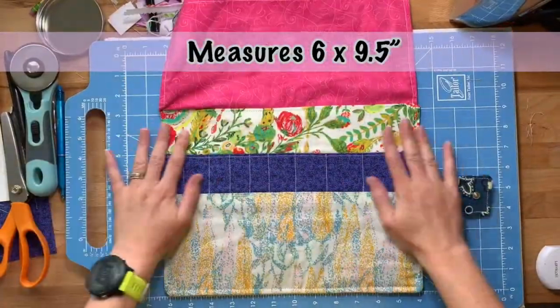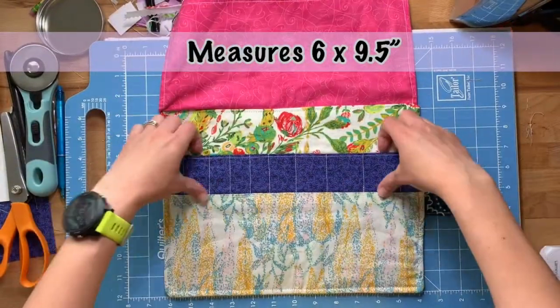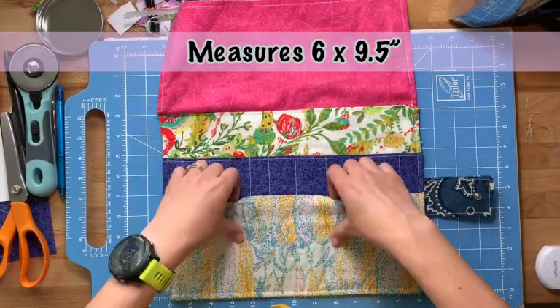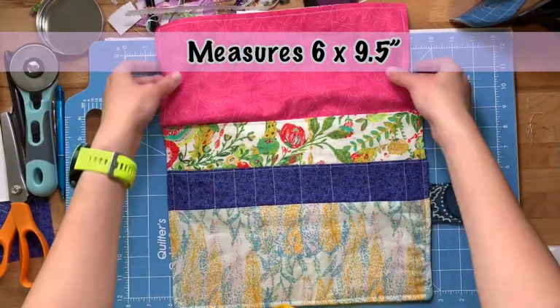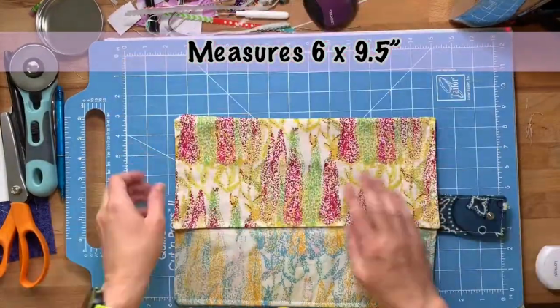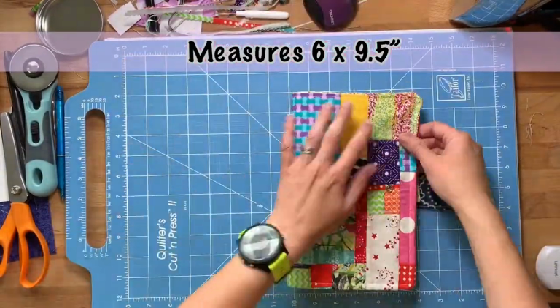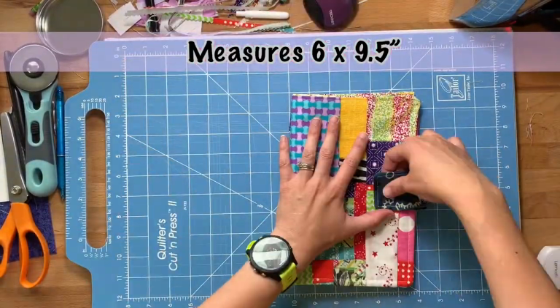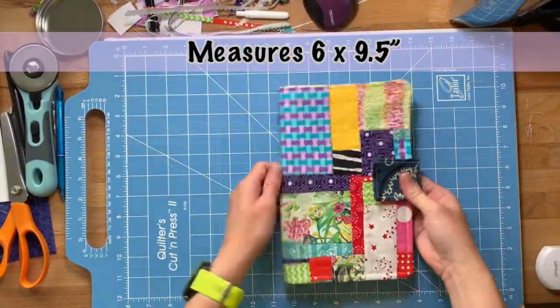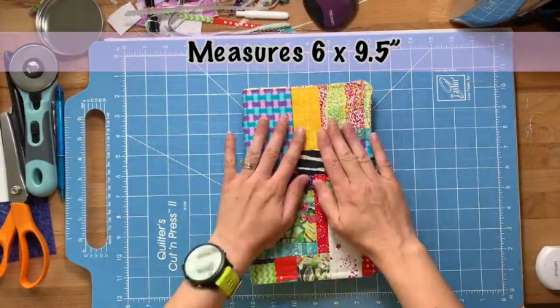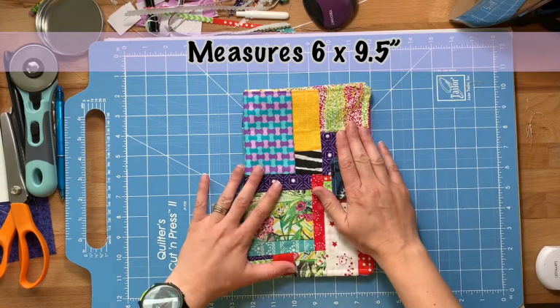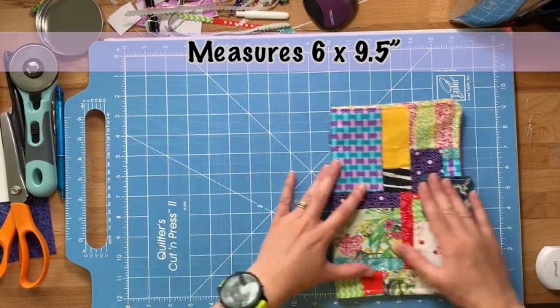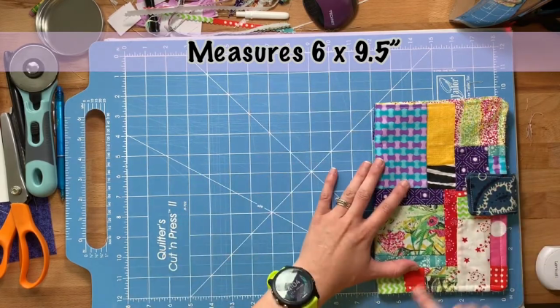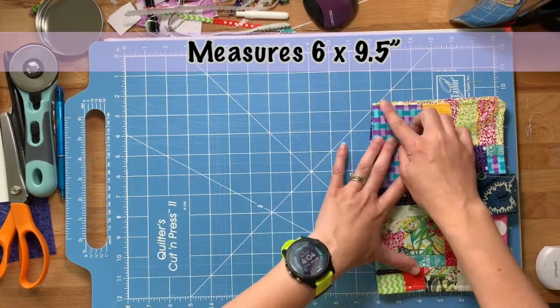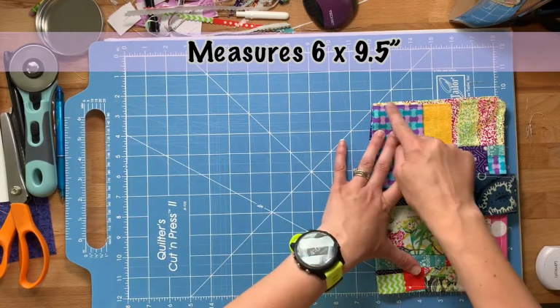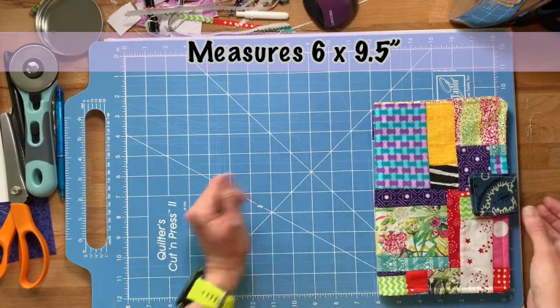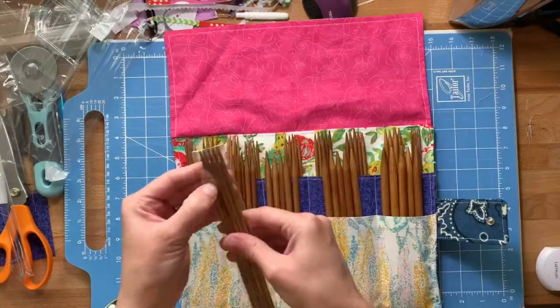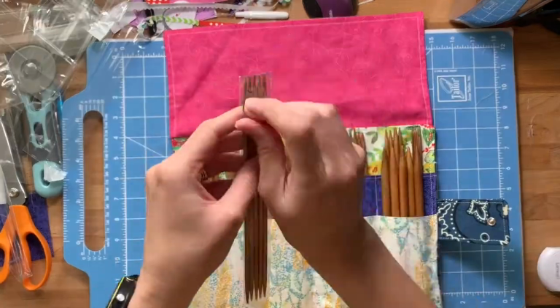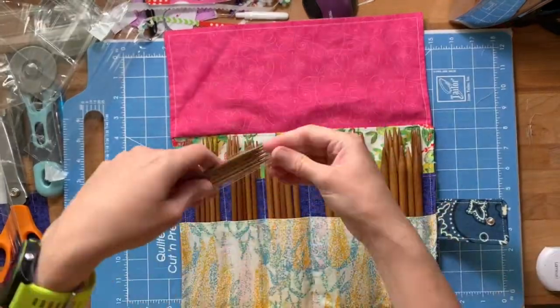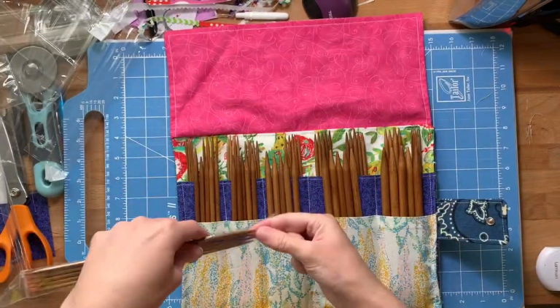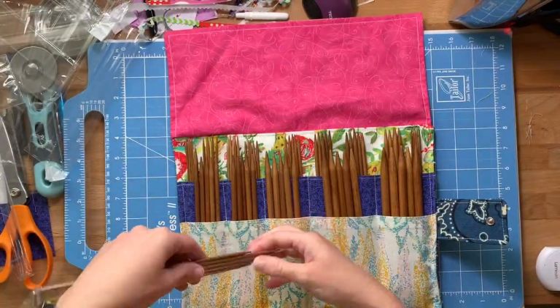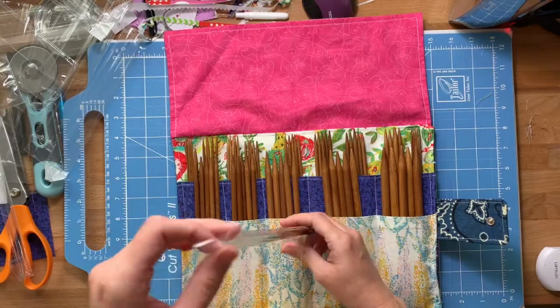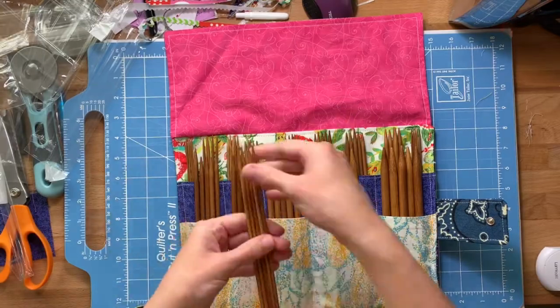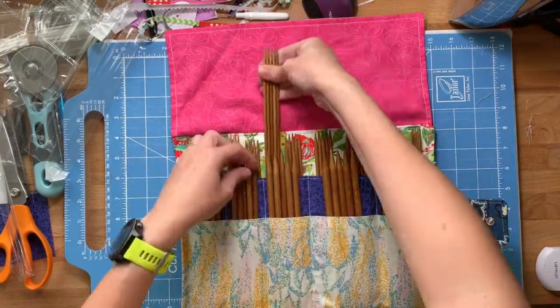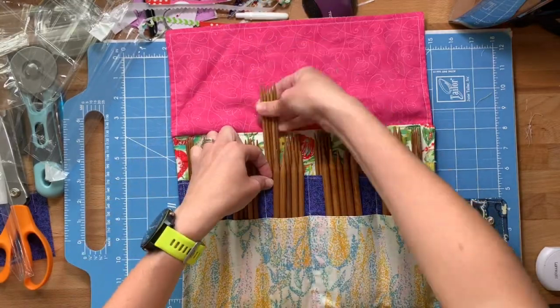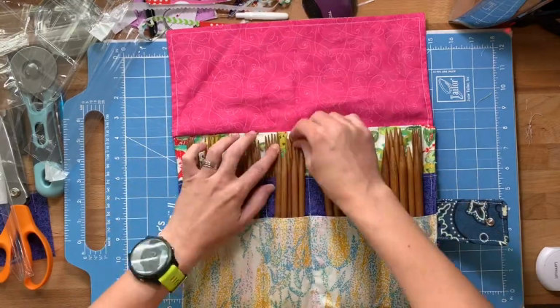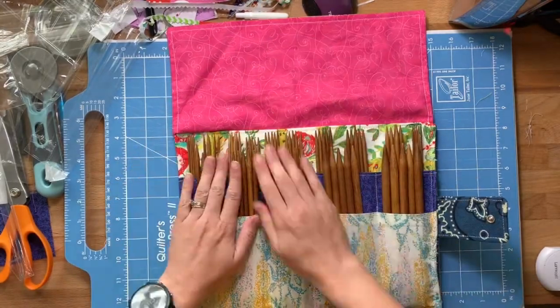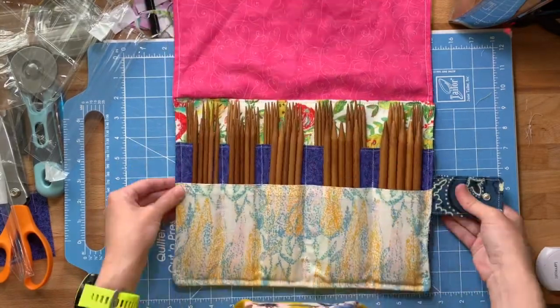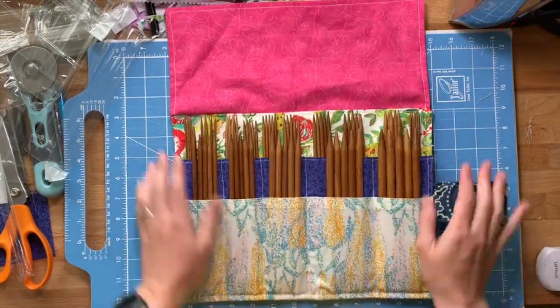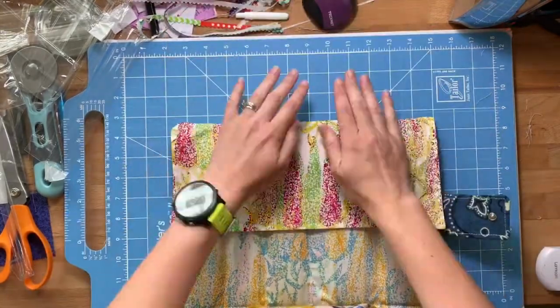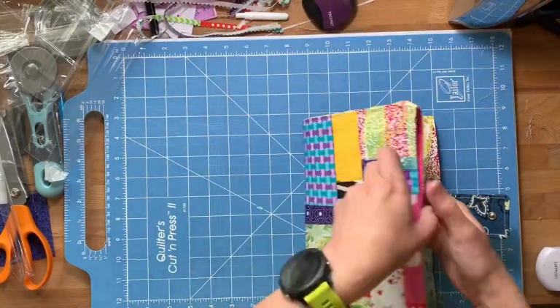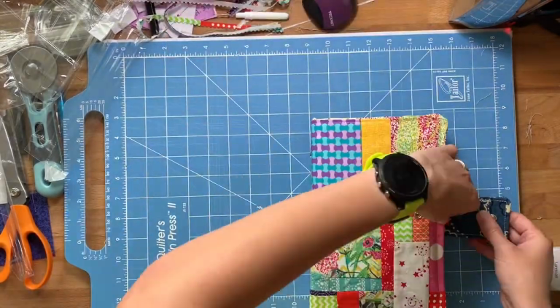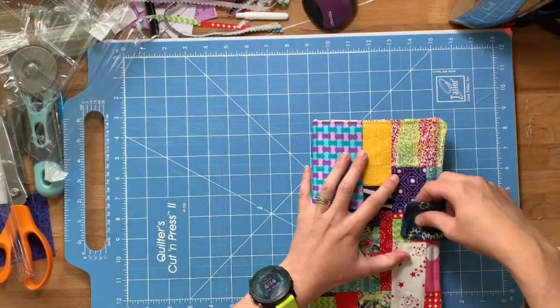And that's it — you're all done! The final product measures out to be six inches by nine and a half inches. Here I'm just putting all of my knitting needles in there because I'm so excited to finally have a place for them.